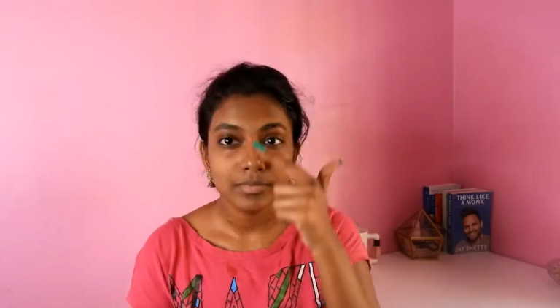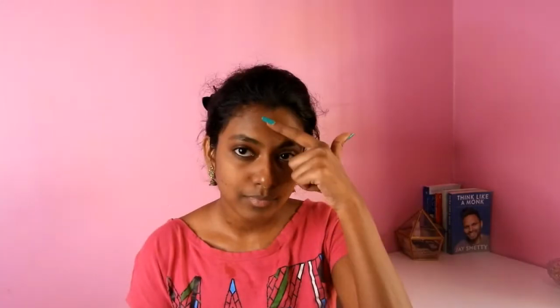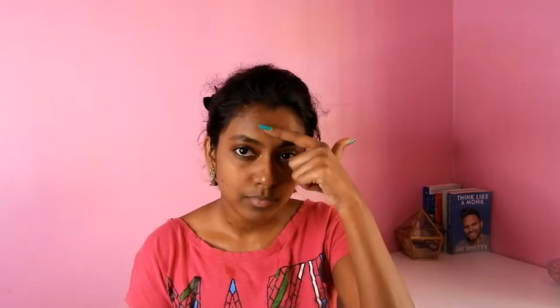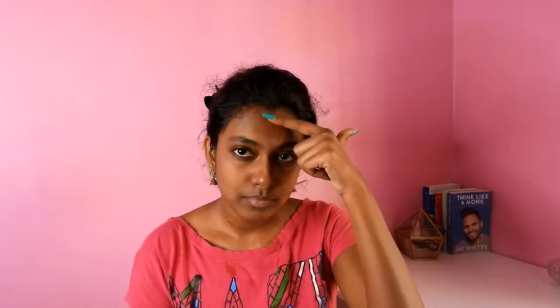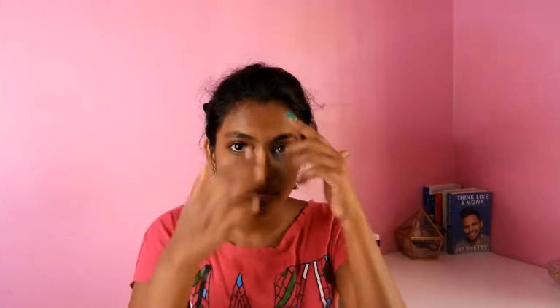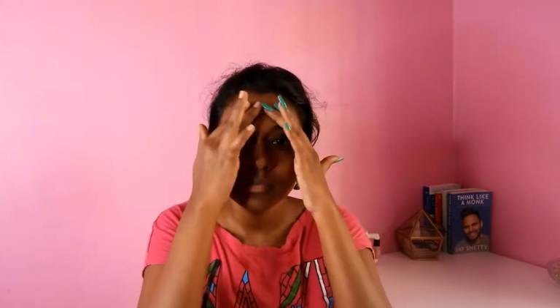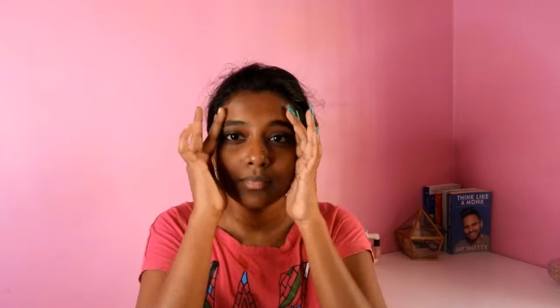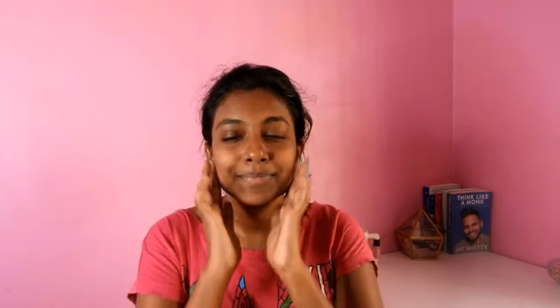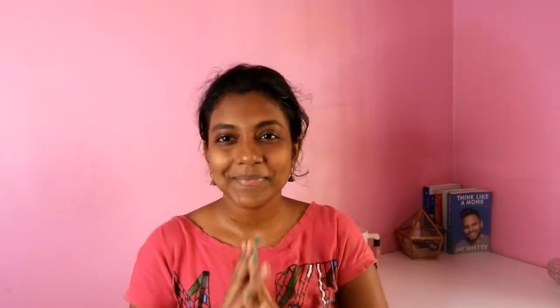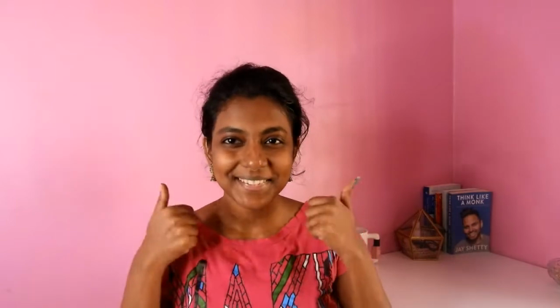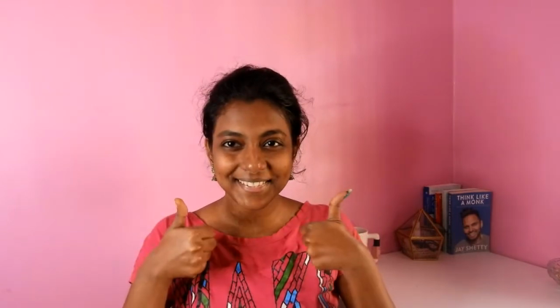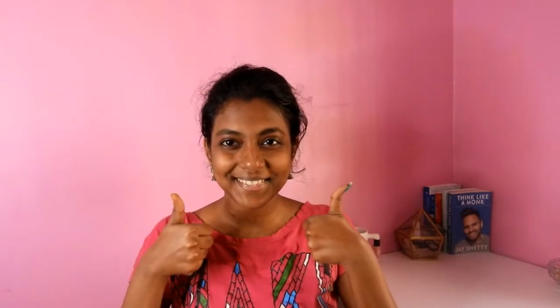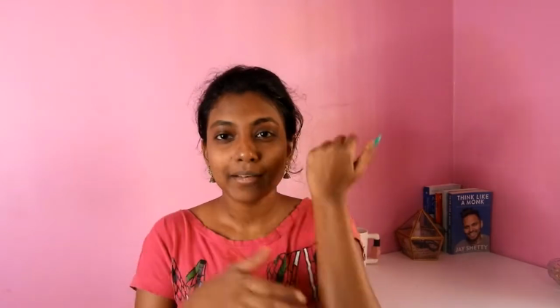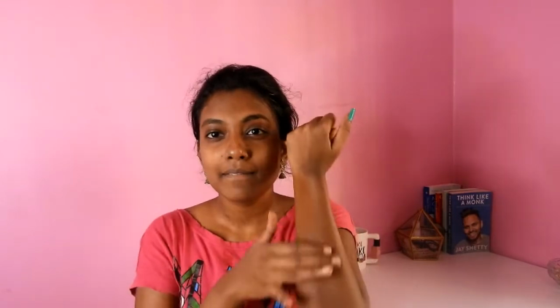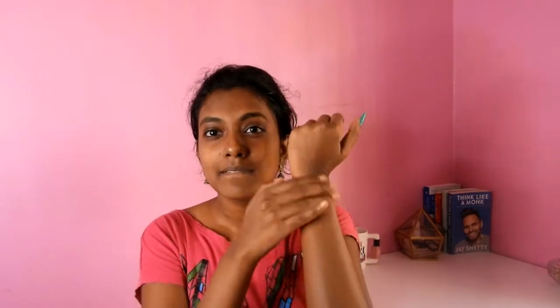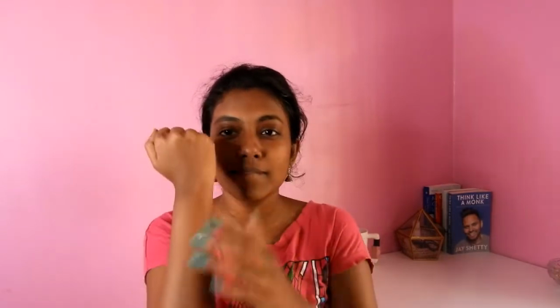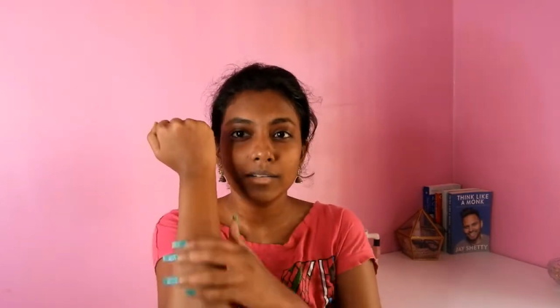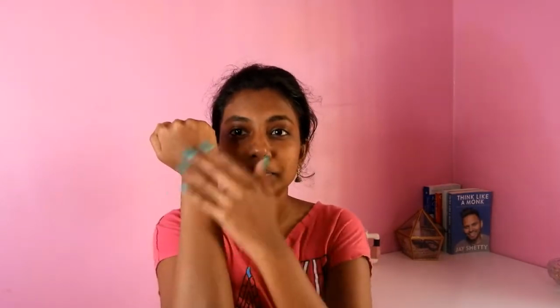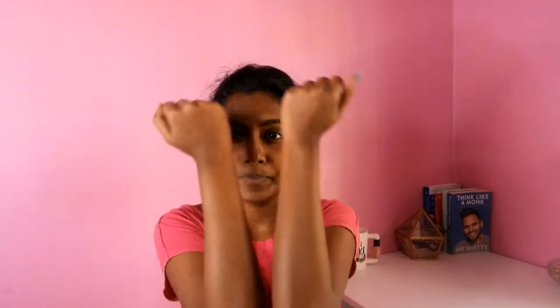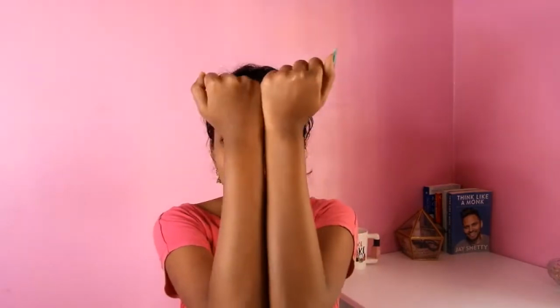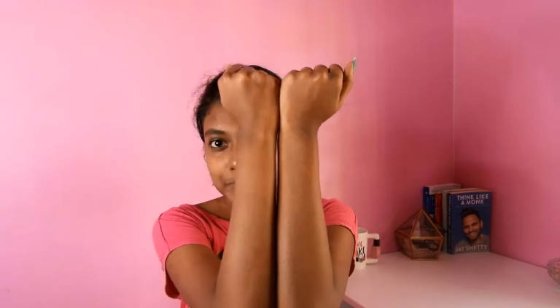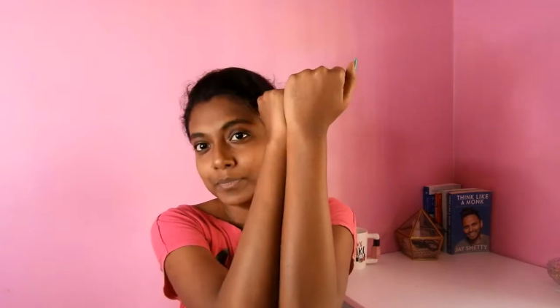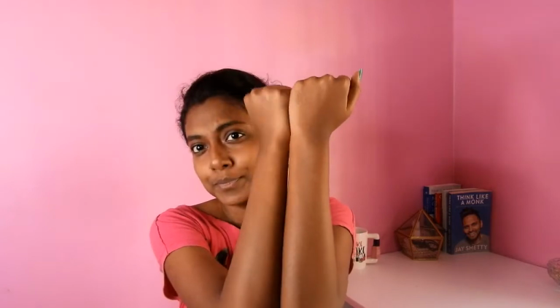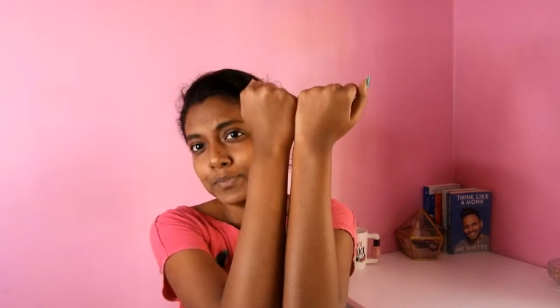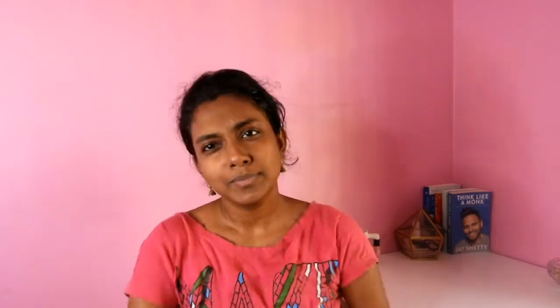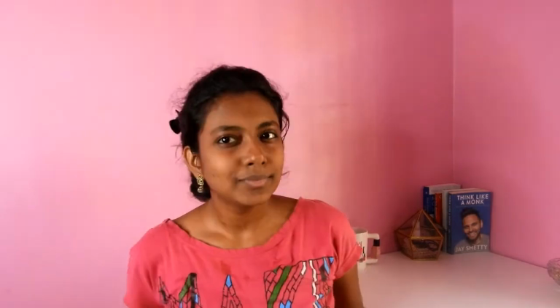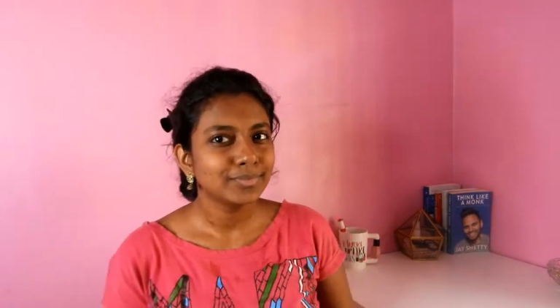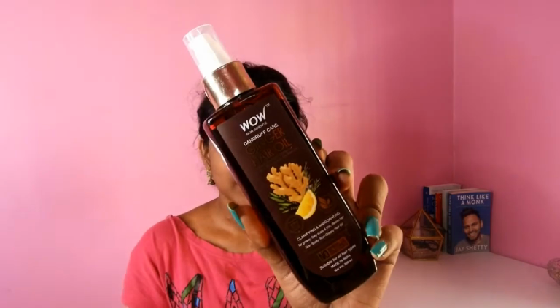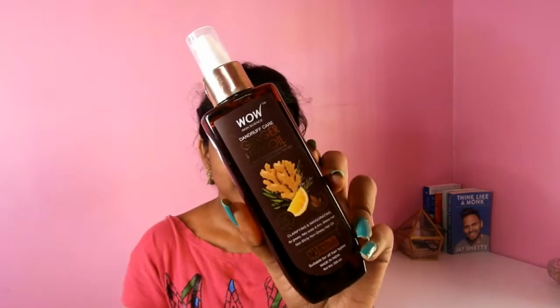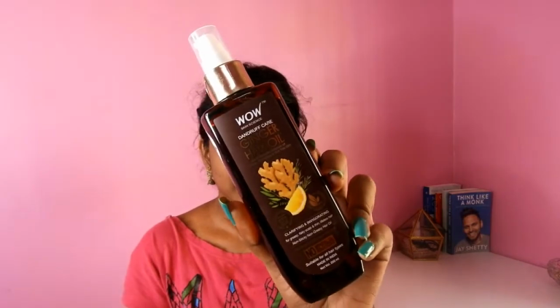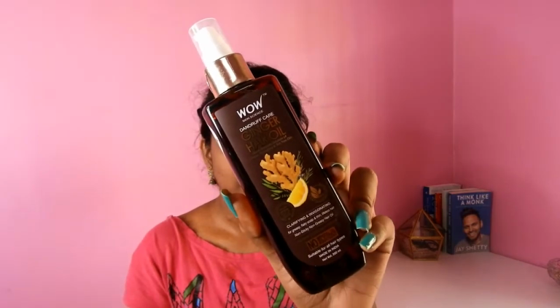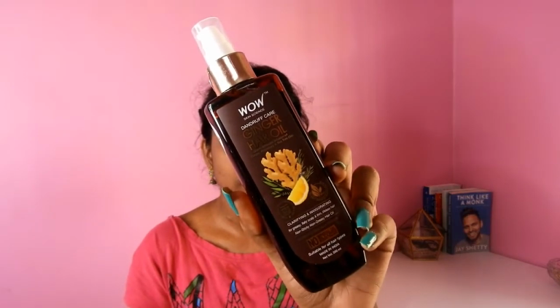This is me after 20 minutes. I washed my face and you could see a visible difference in my skin. This wonderful face pack removed dullness and brightened my skin.